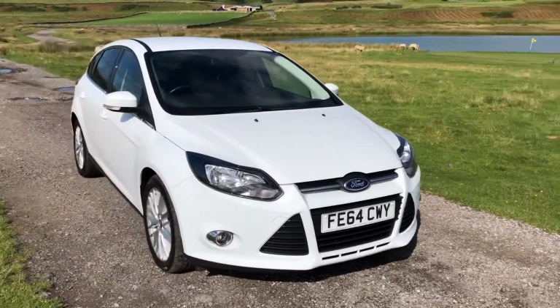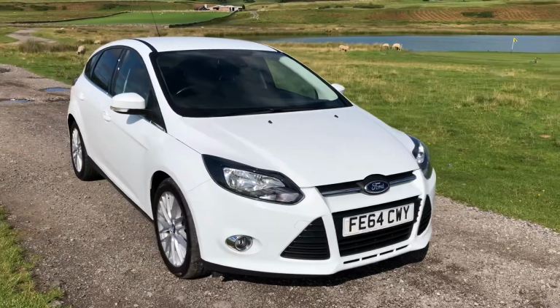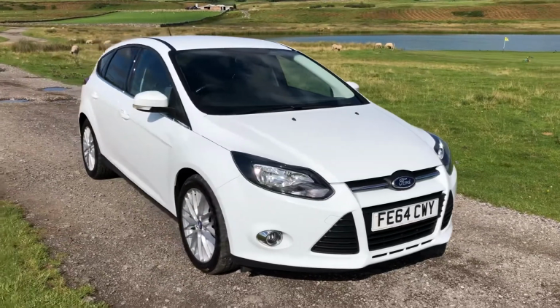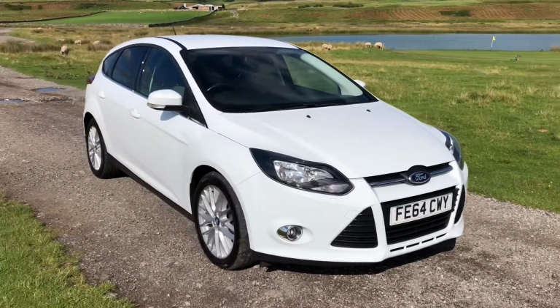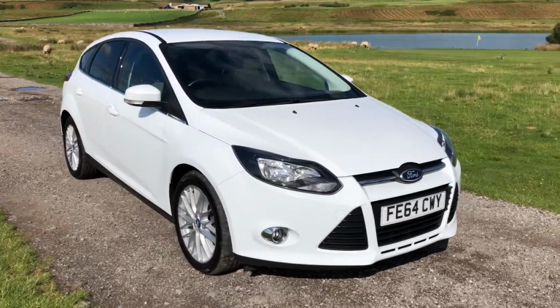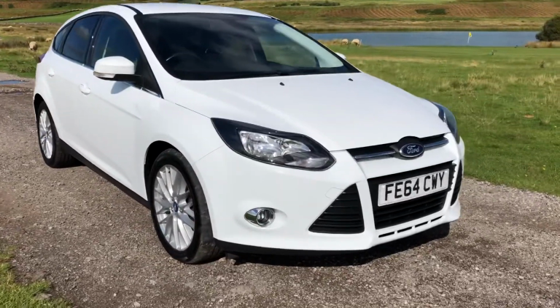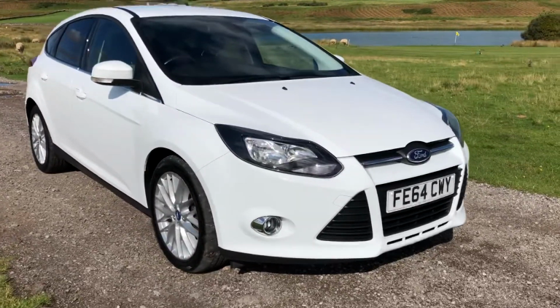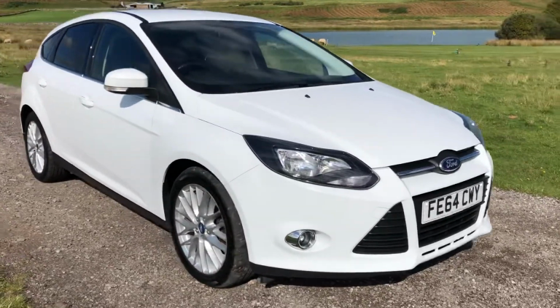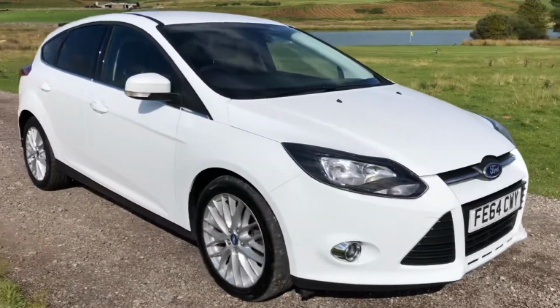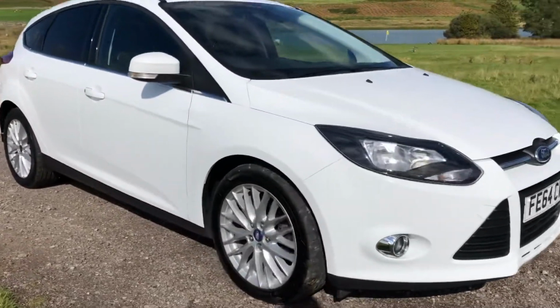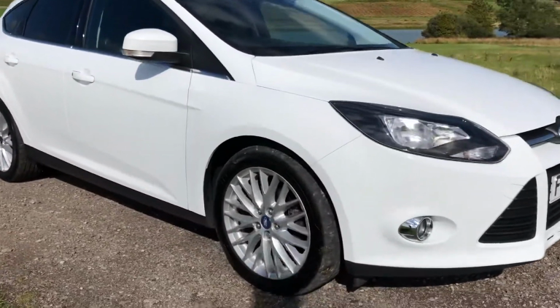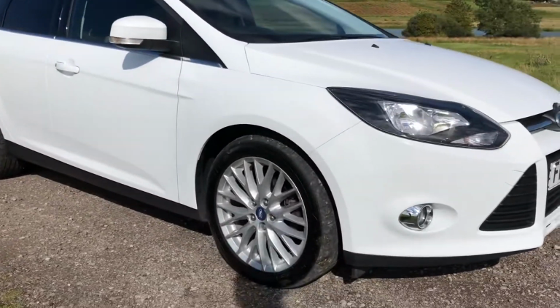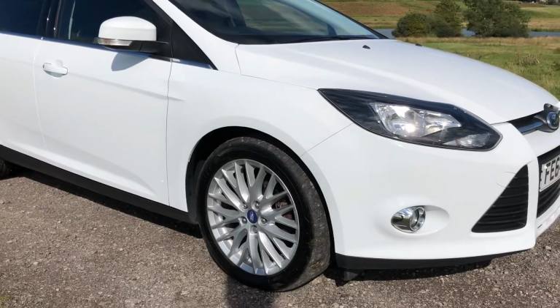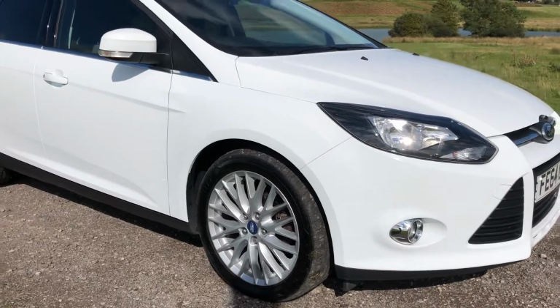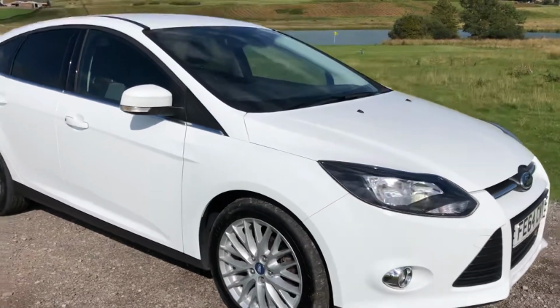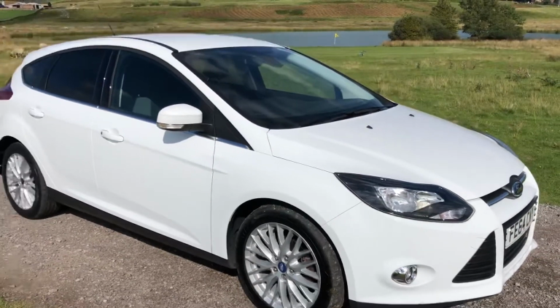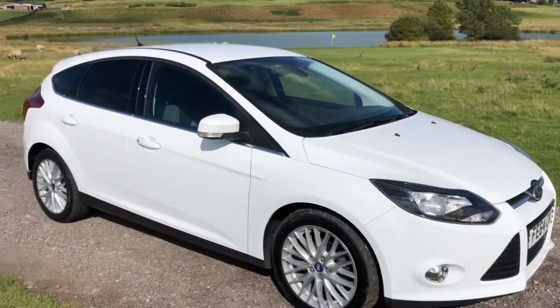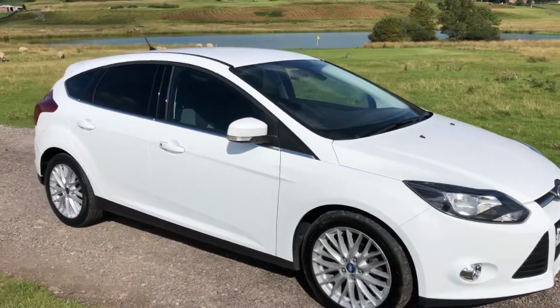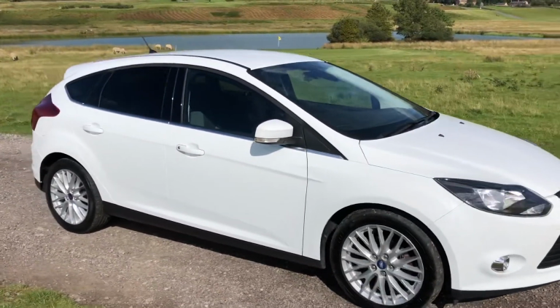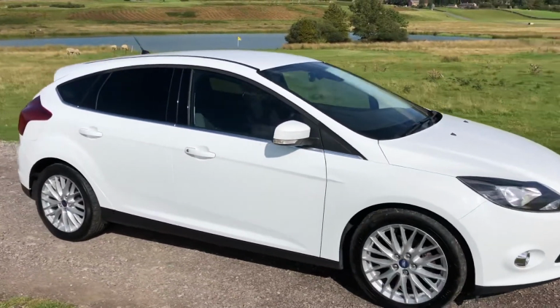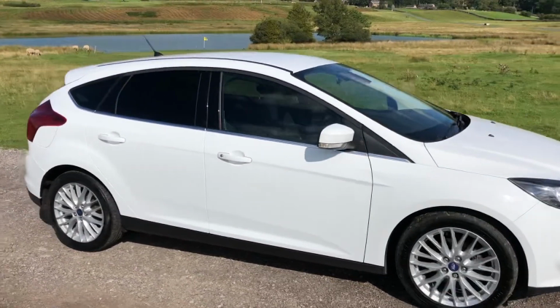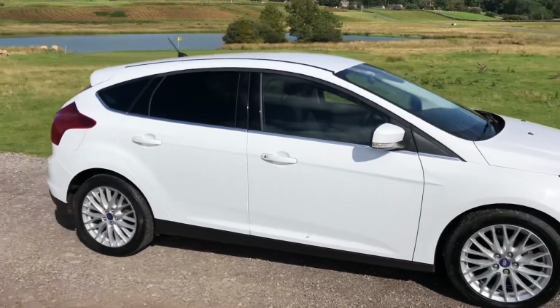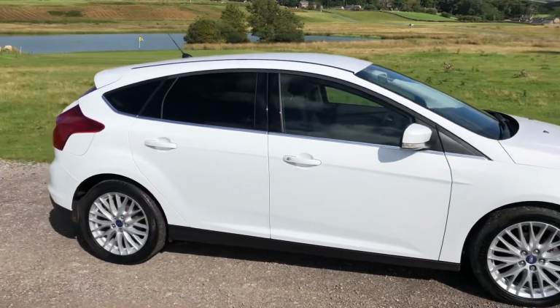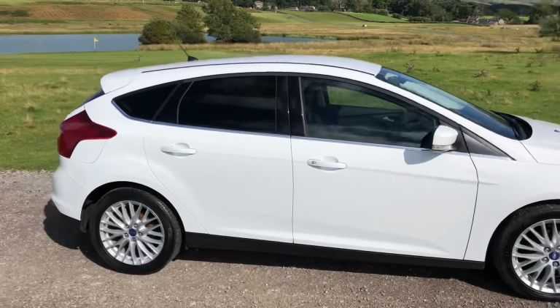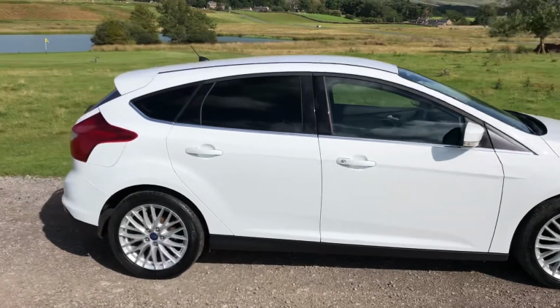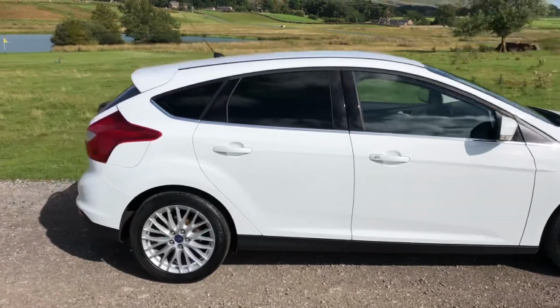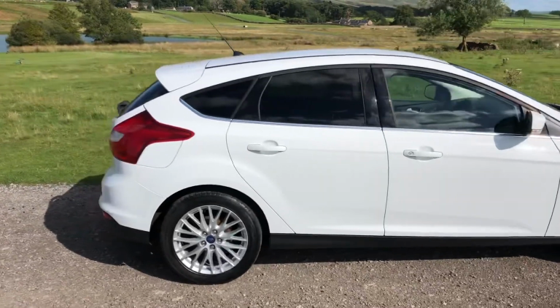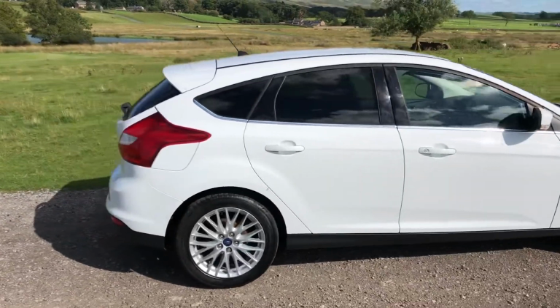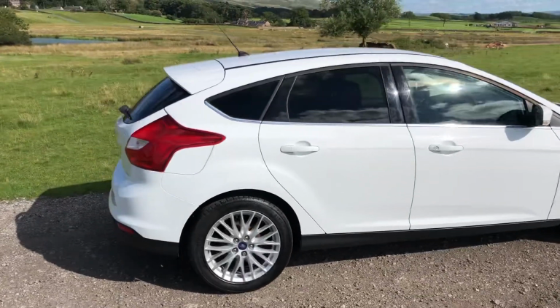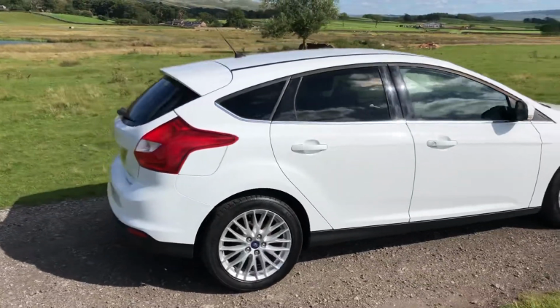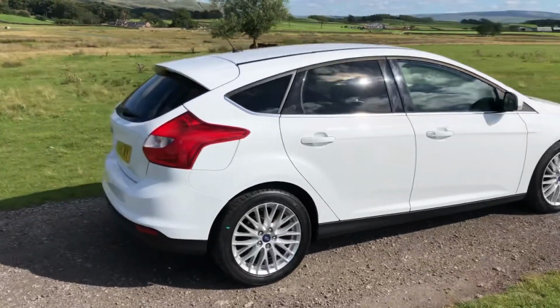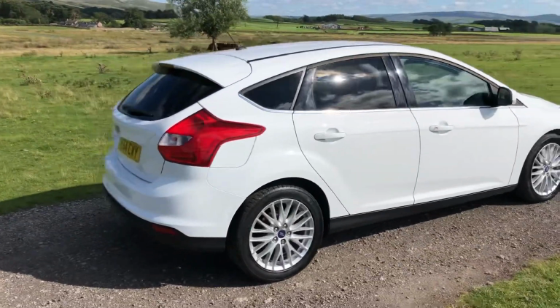Finished in the beautiful frozen white with front fog lights there. We have the 17-inch 10-spoke alloy wheels all in excellent condition. As we move around to the side of the vehicle we can see we have the sporty rear privacy glass there, as well as an eye-catching rear roof spoiler.